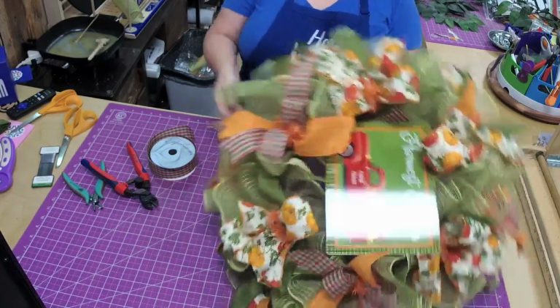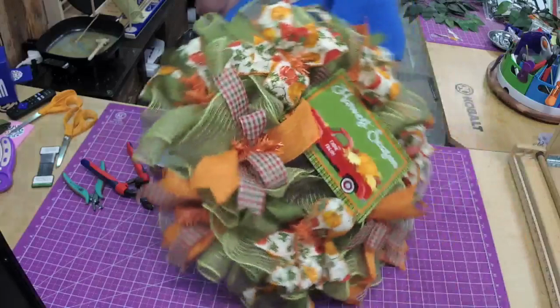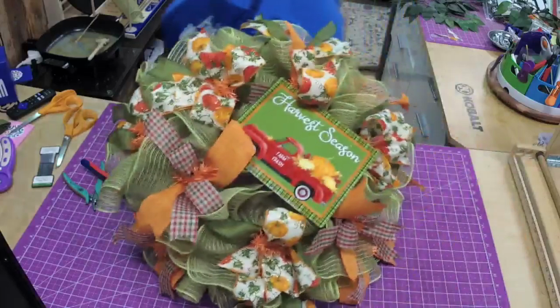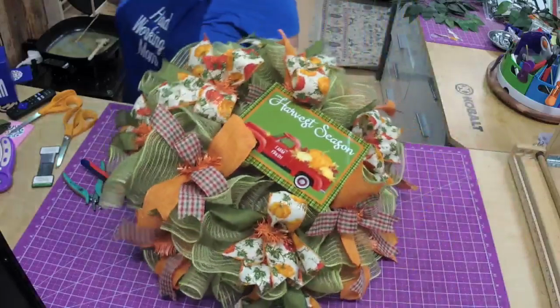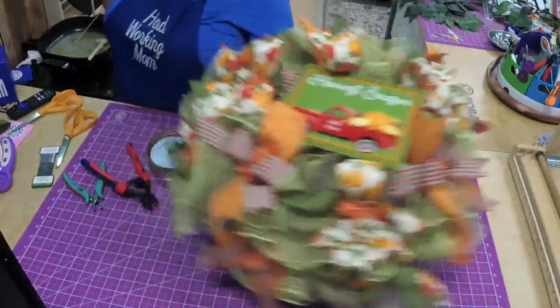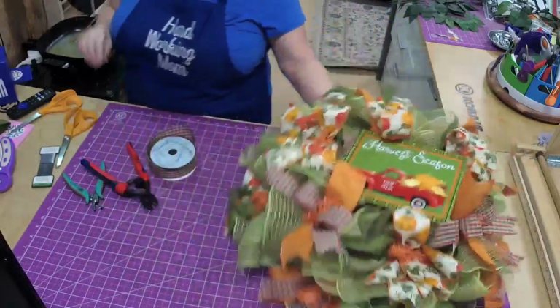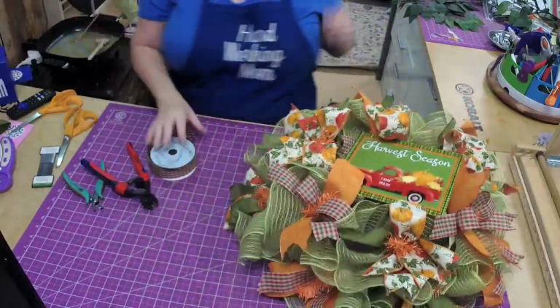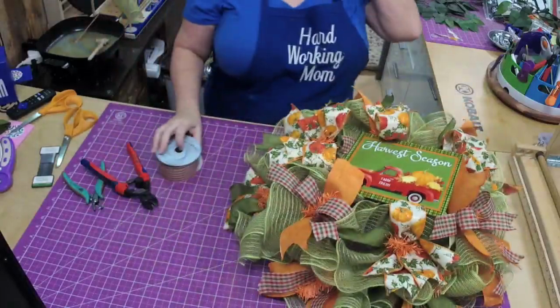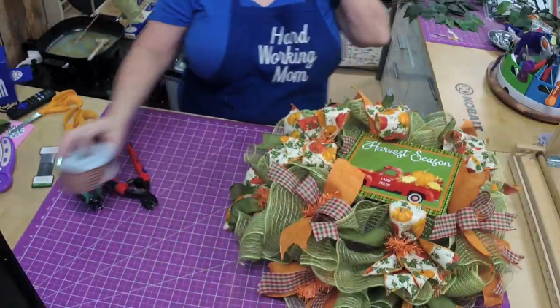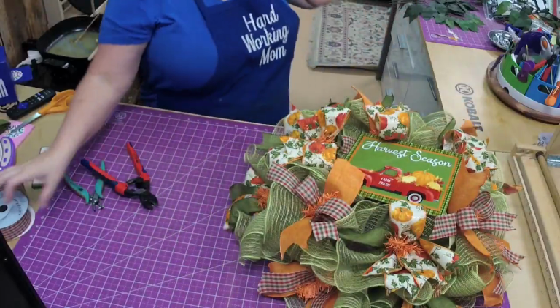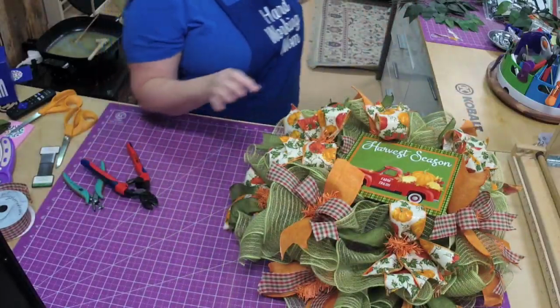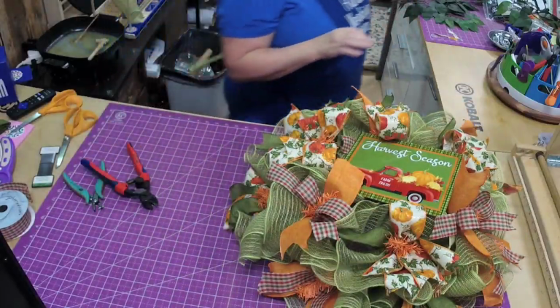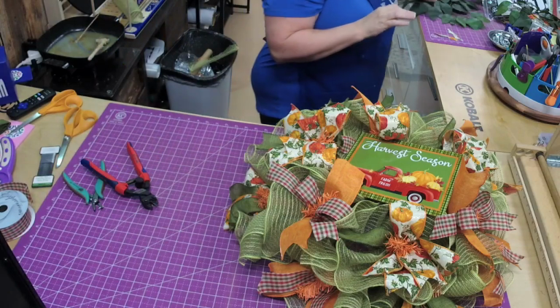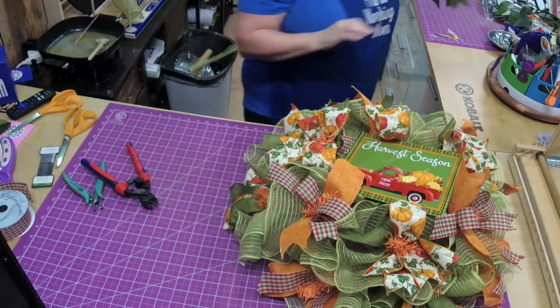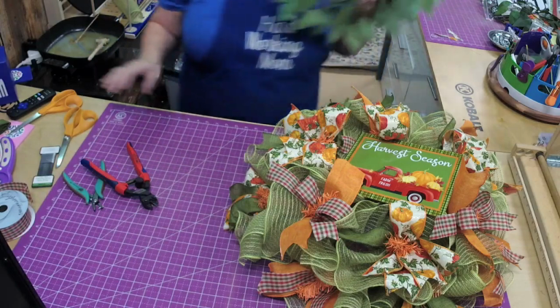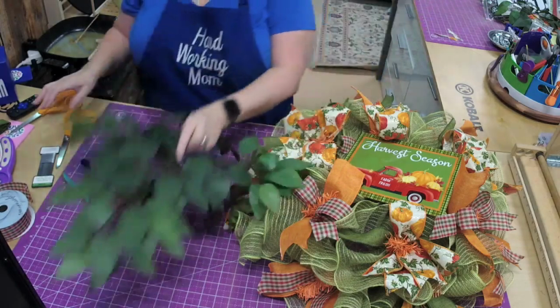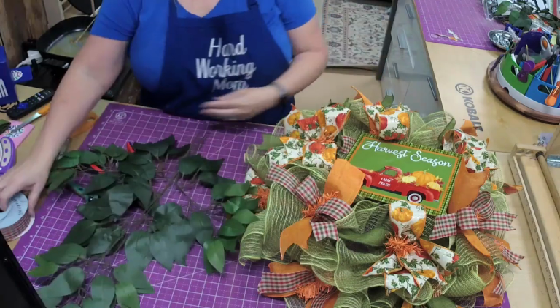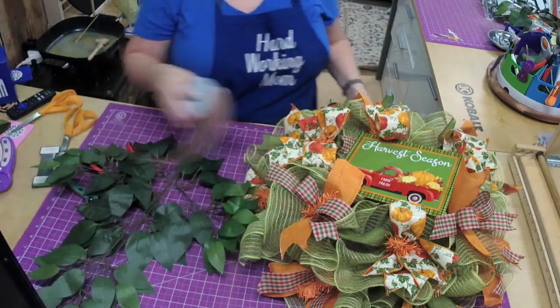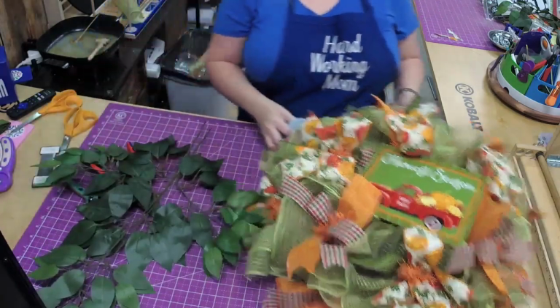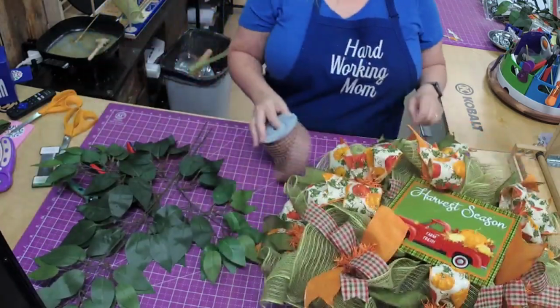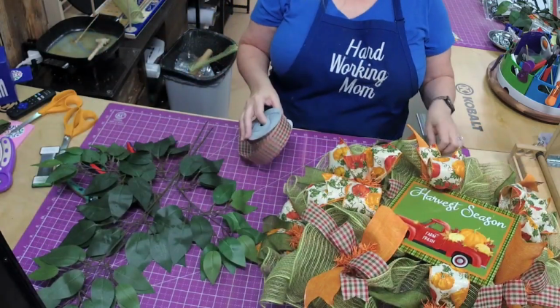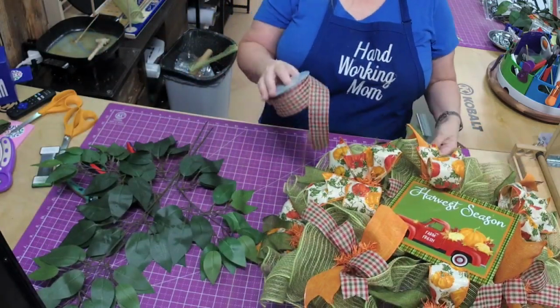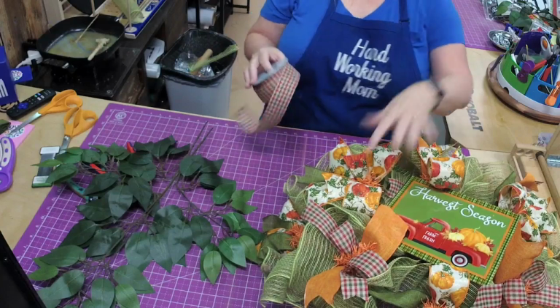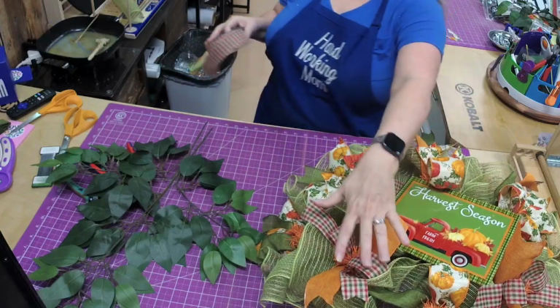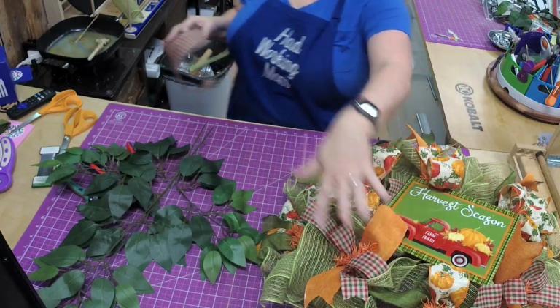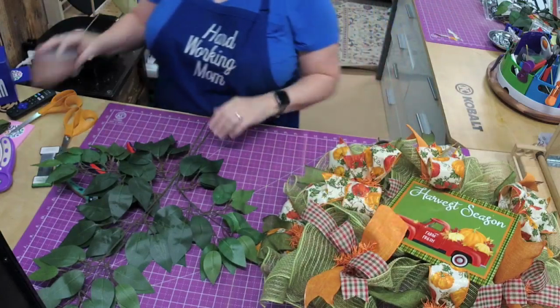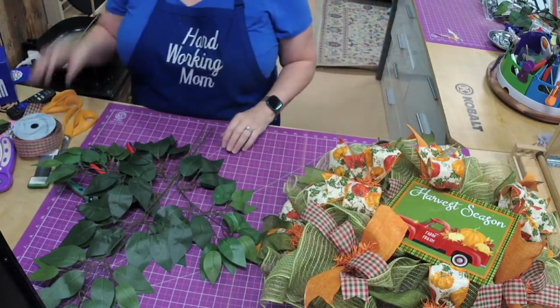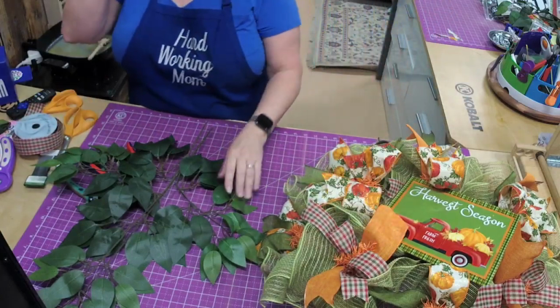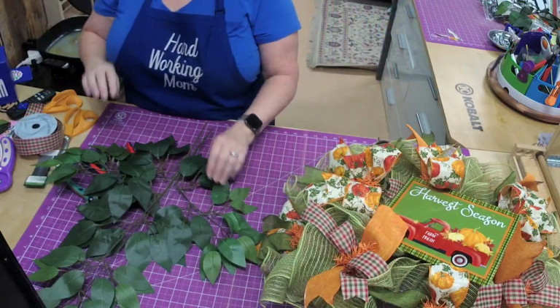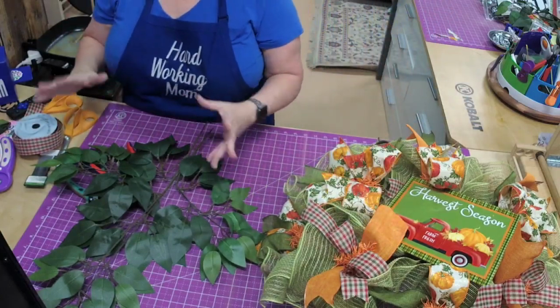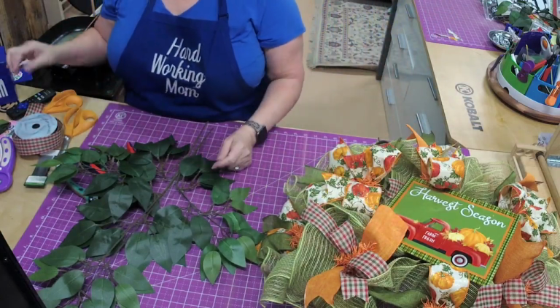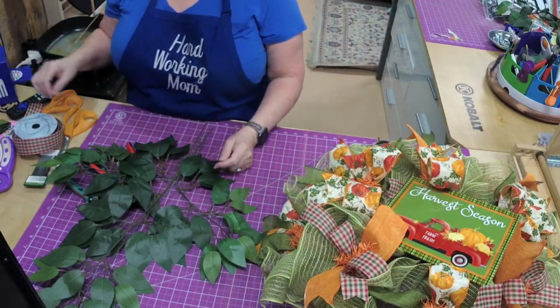Let's put some of this green stuff in it. You have plenty of ribbon so you could do the same thing on the bottom with the little mini bows — they're so fun and easy to make. These you can cut into lots of pieces; just depends on how much you want in there.